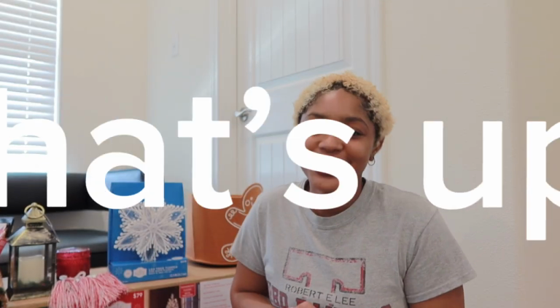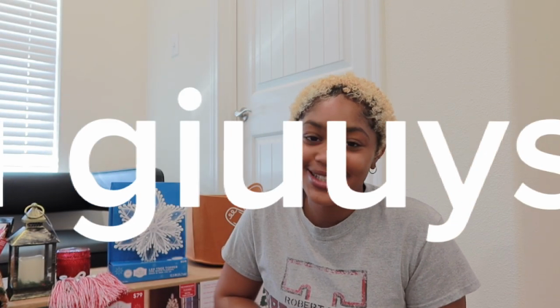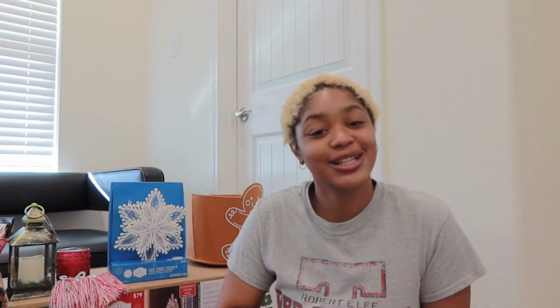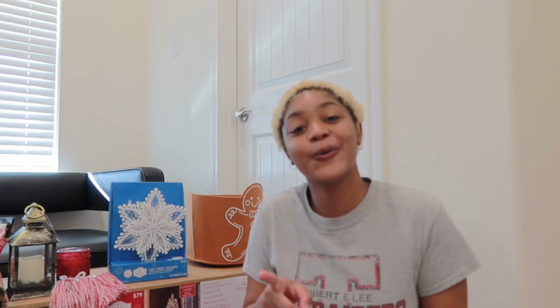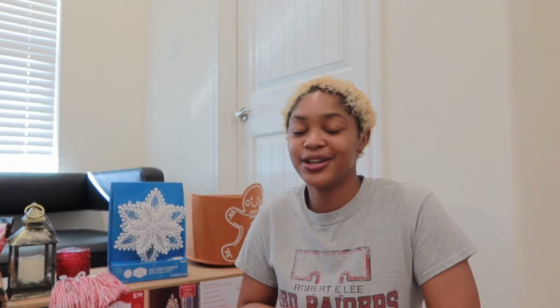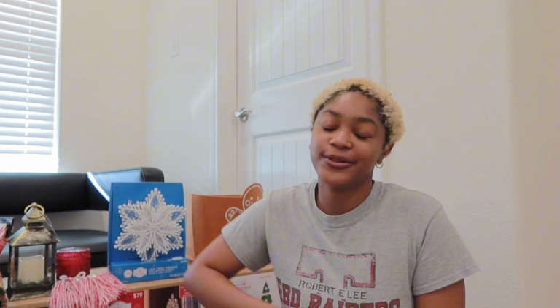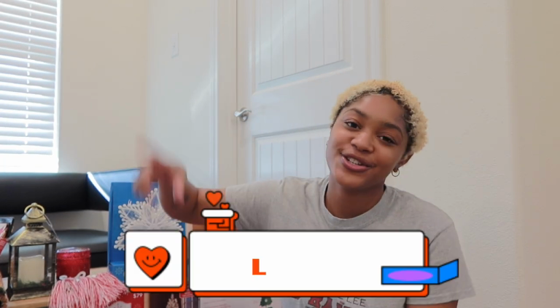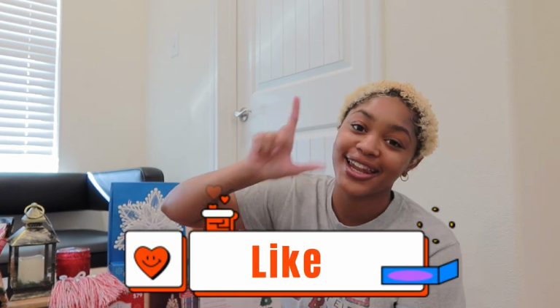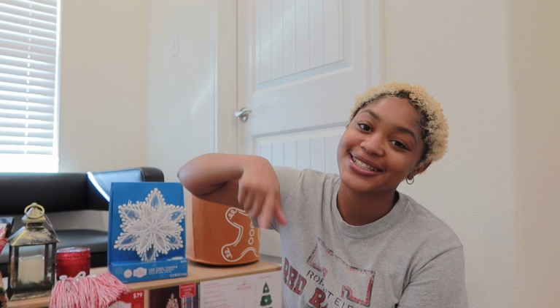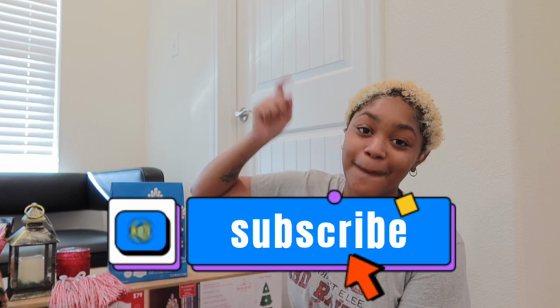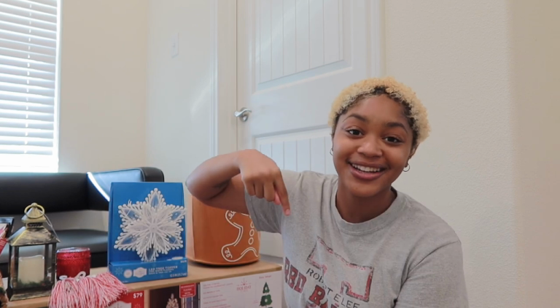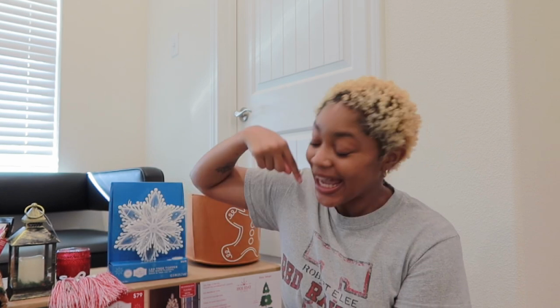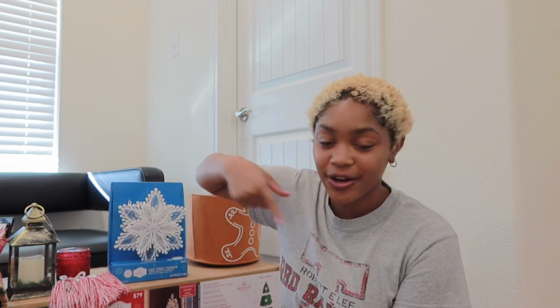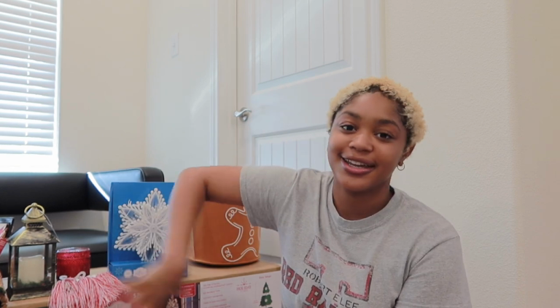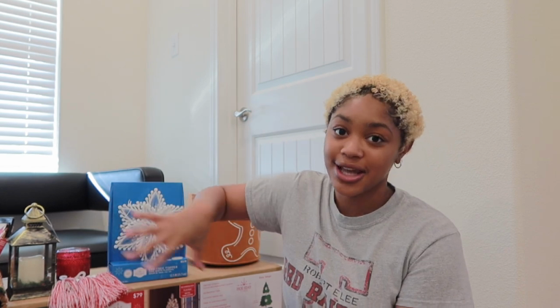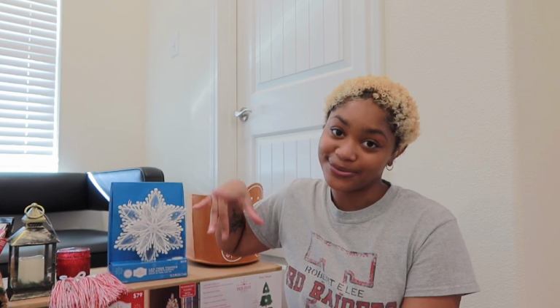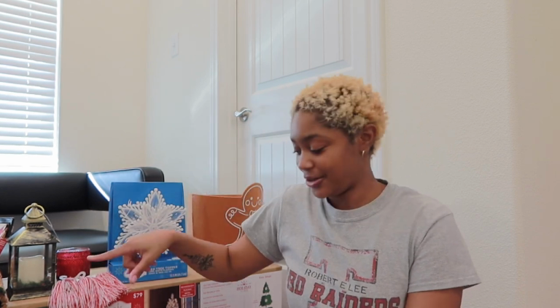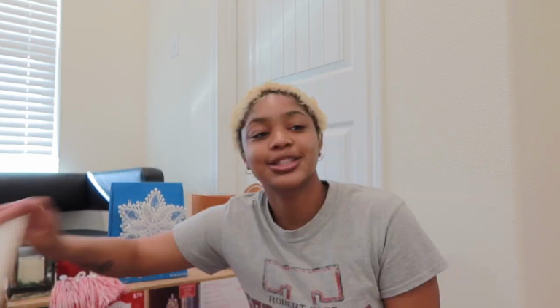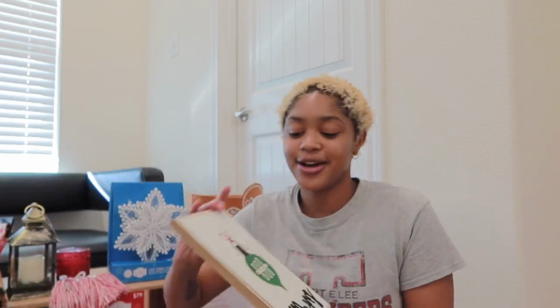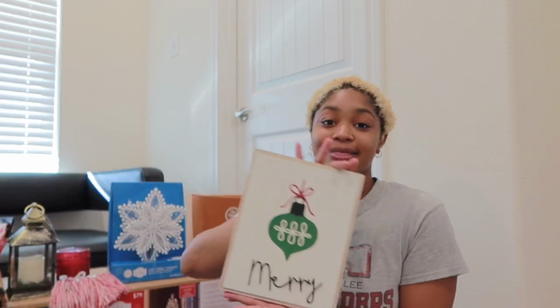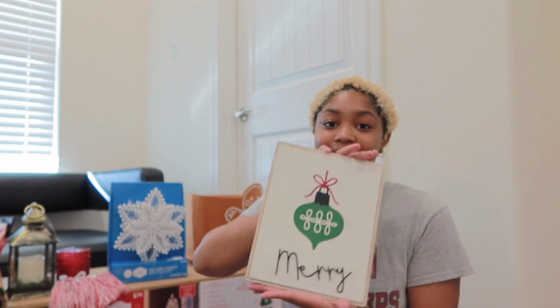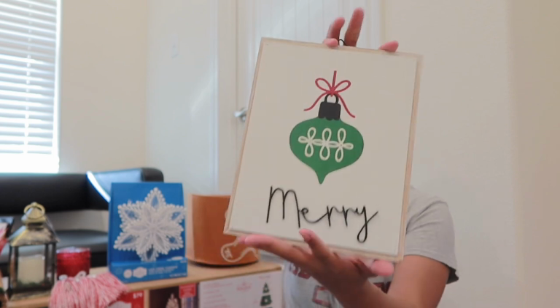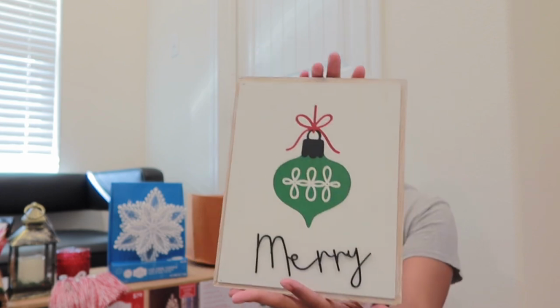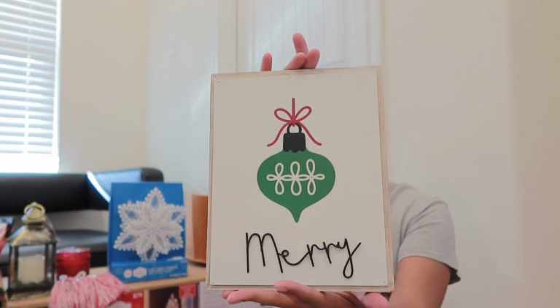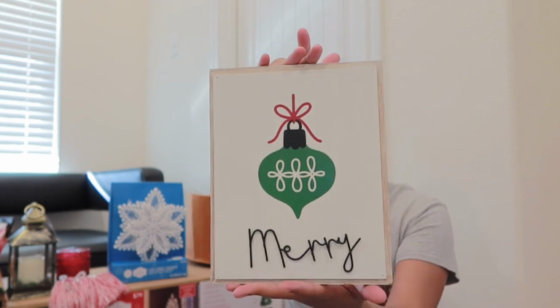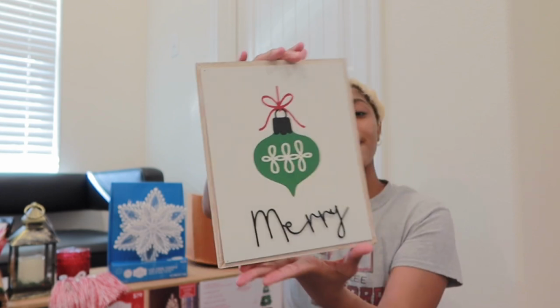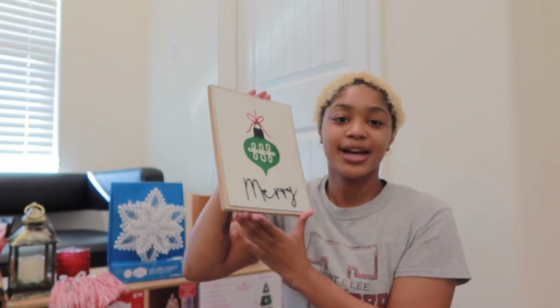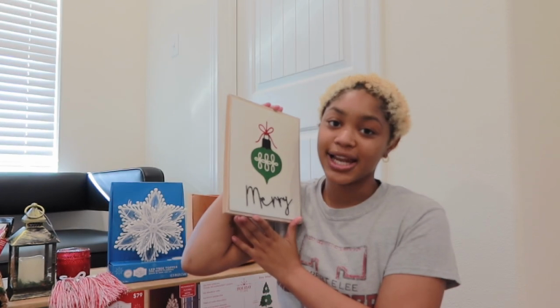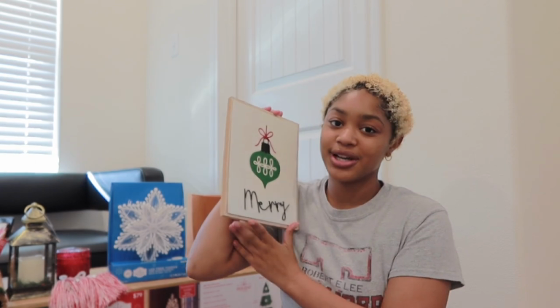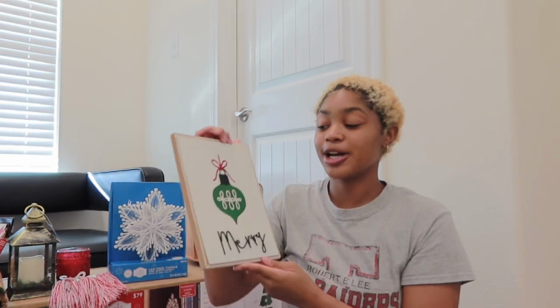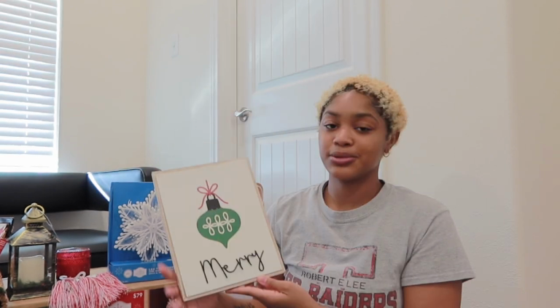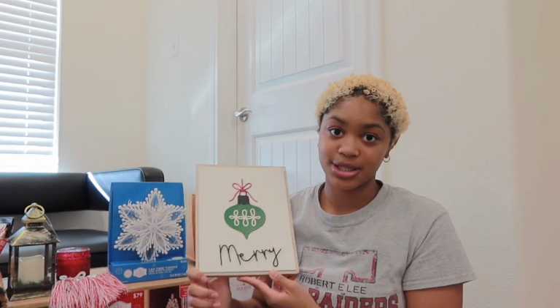What's up you guys and welcome back to another video. If you're new here make sure you hit that like and subscribe button. We're gonna go ahead and get to this haul because I'm ready to decorate. Just so y'all know, we was on a budget.